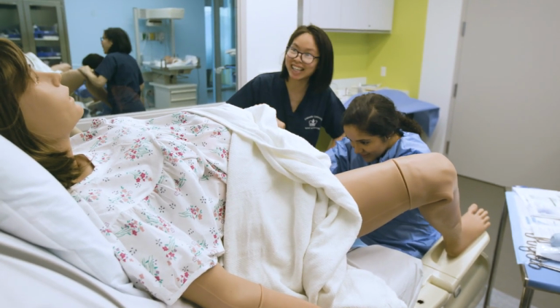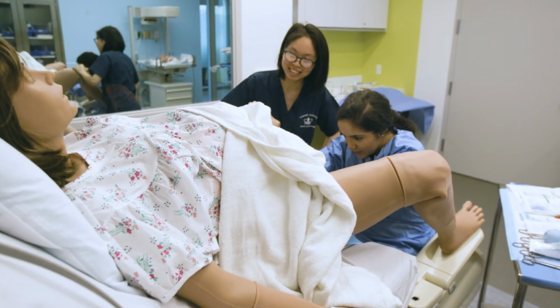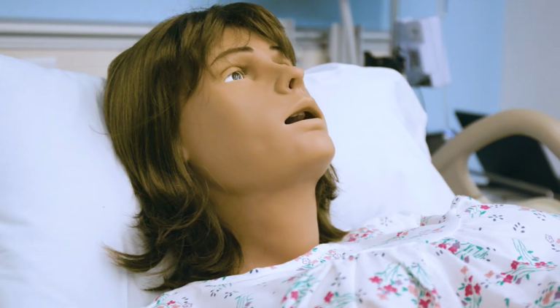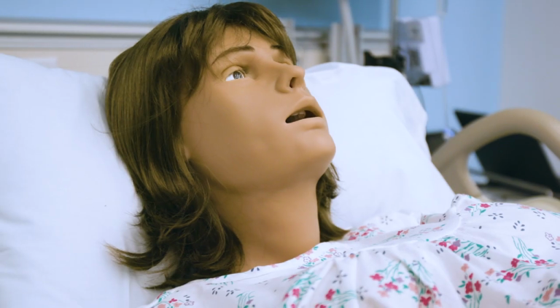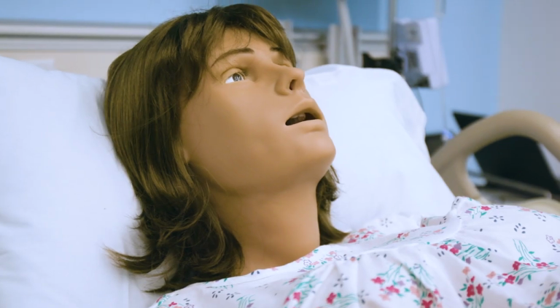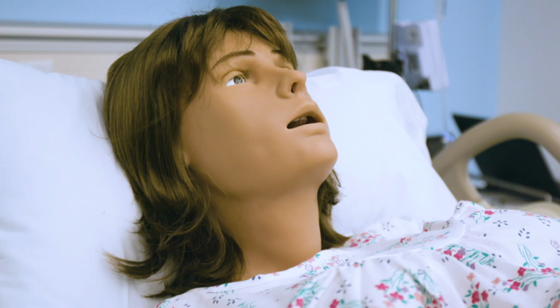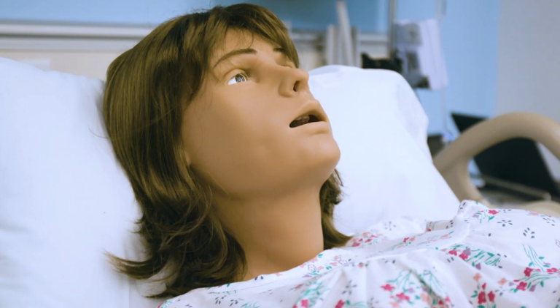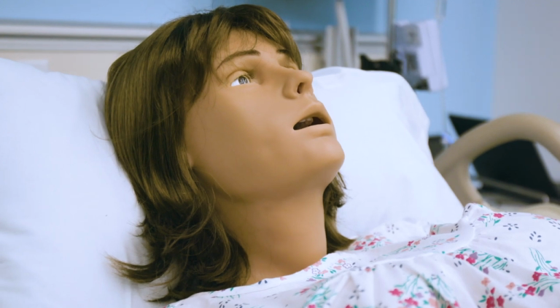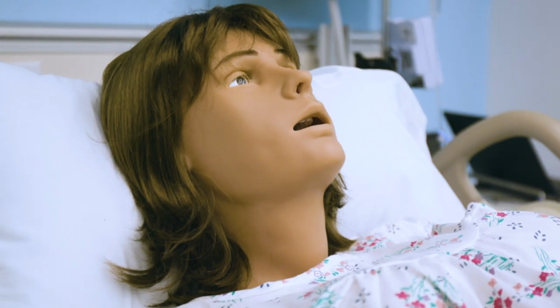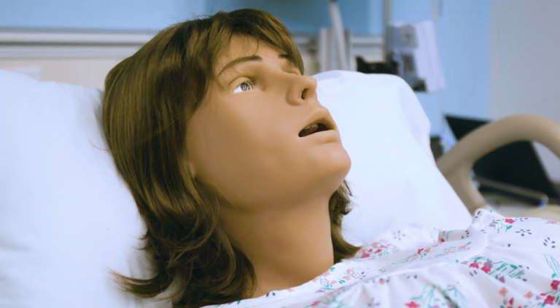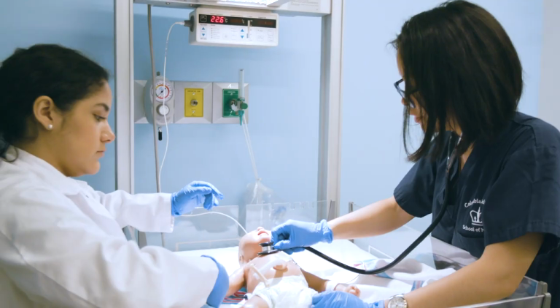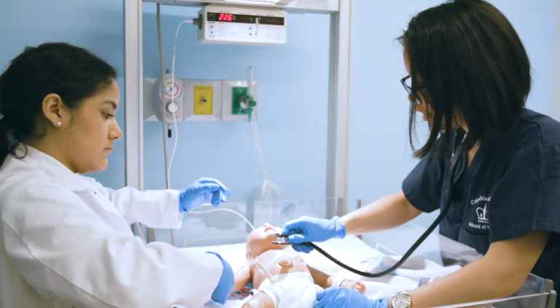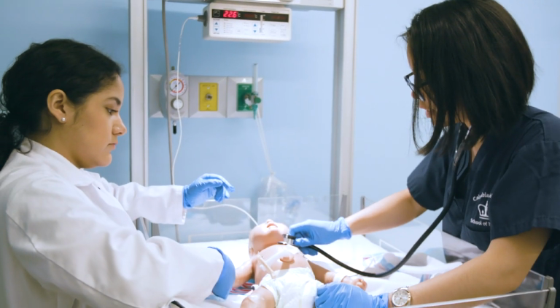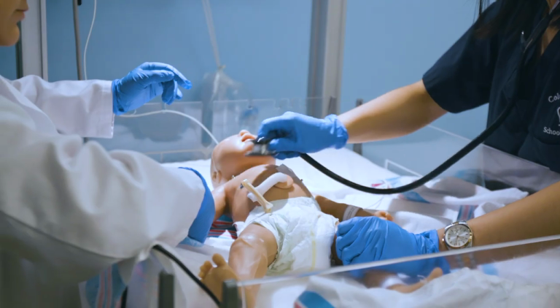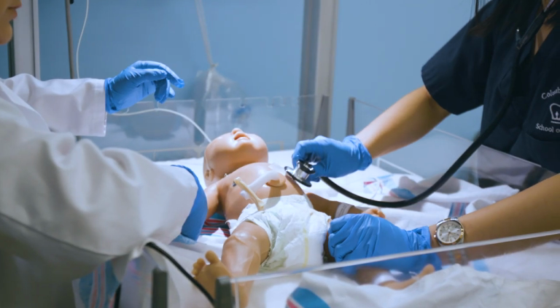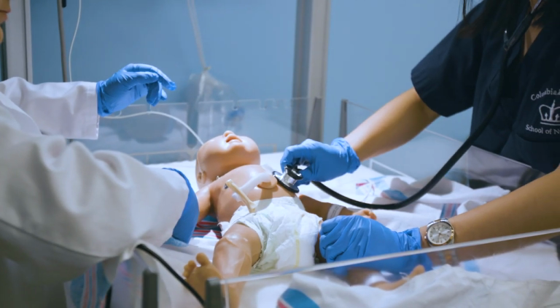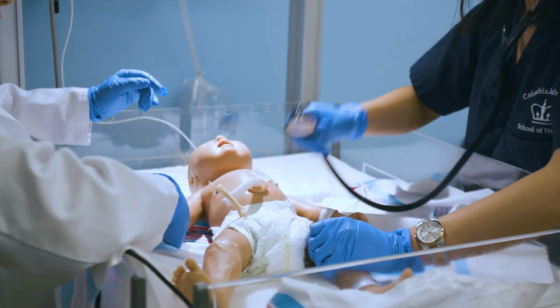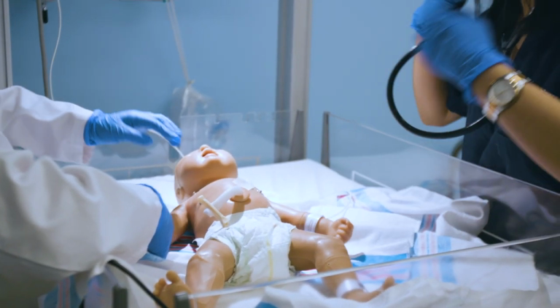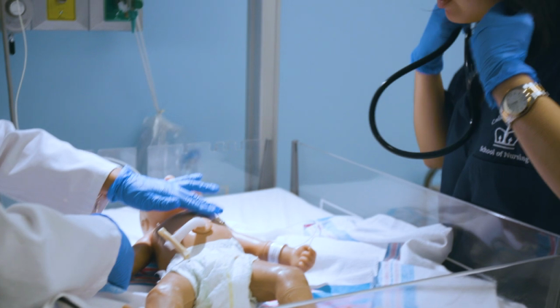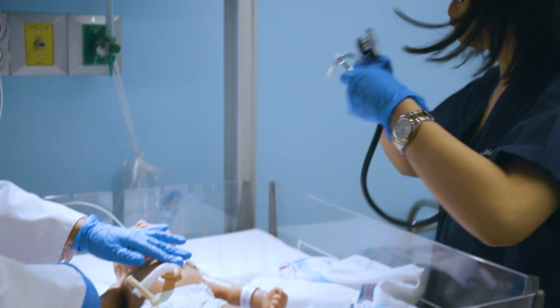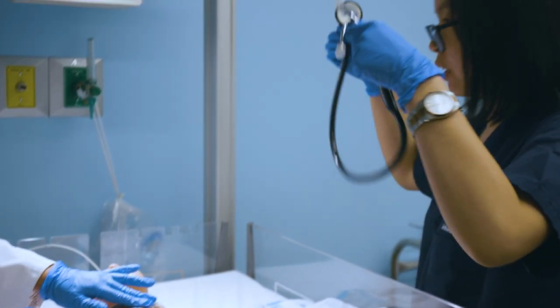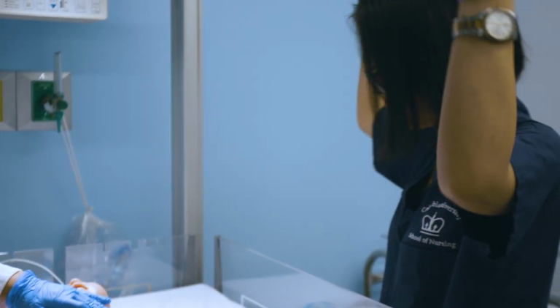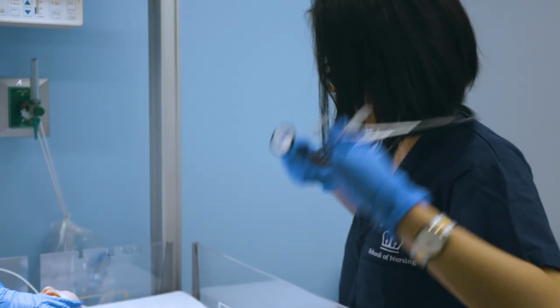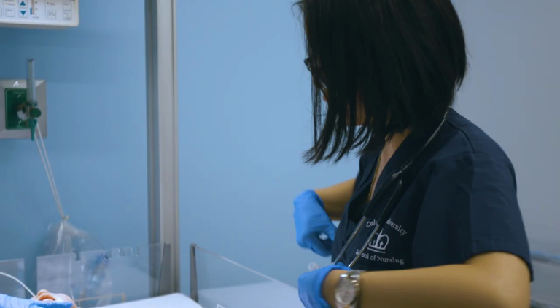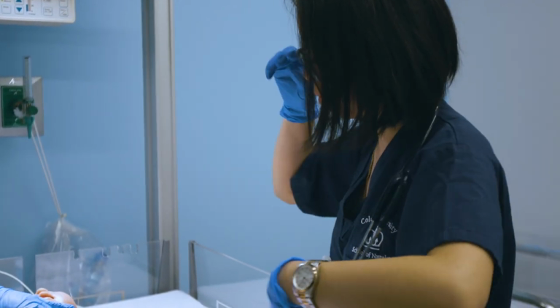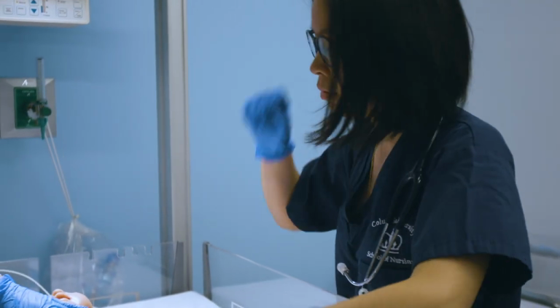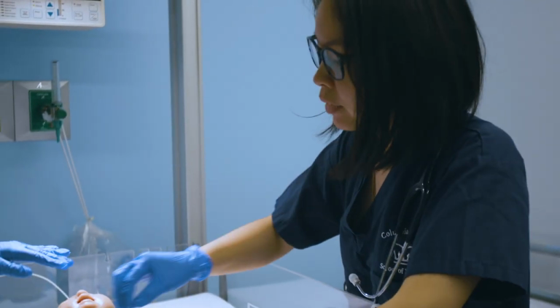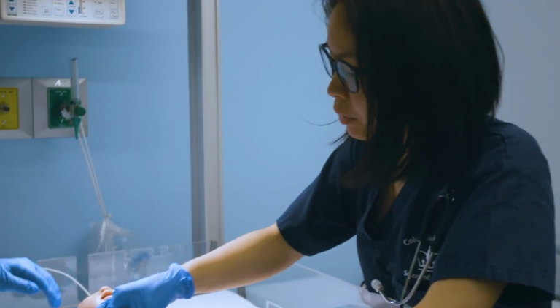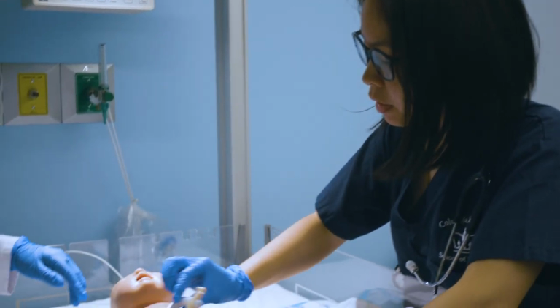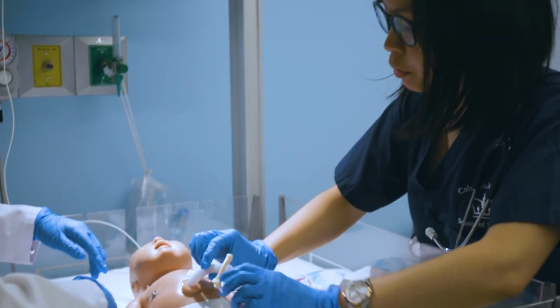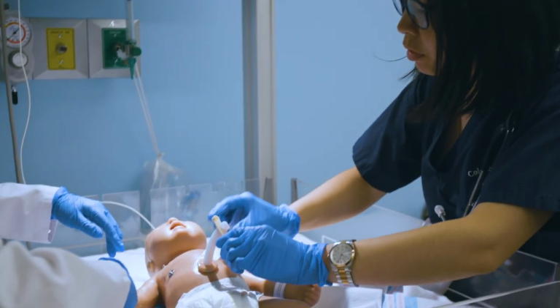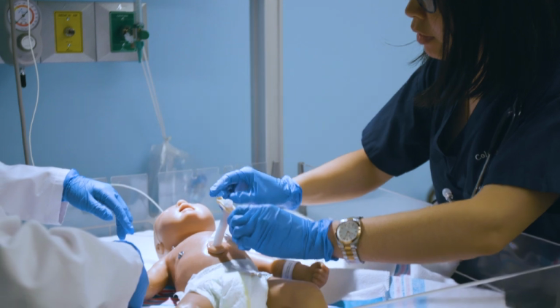Most importantly, we have a mannequin that actually simulates giving birth. We also have a mannequin that simulates a newborn baby, and this mannequin not only cries — it has a pulsating umbilical cord, just like in real life.